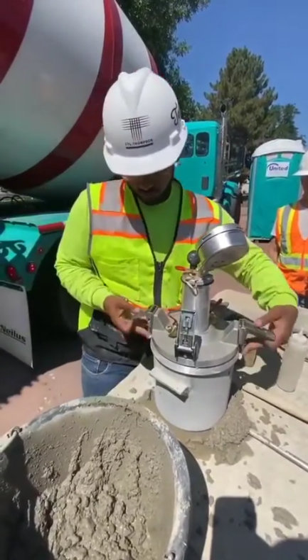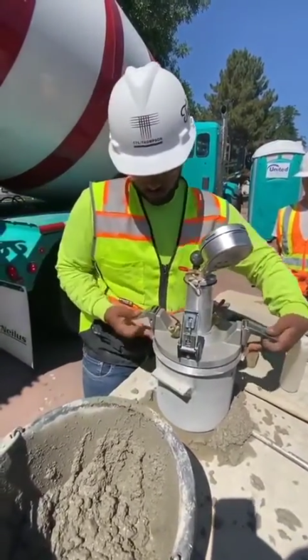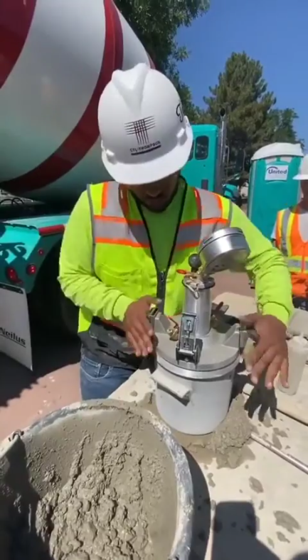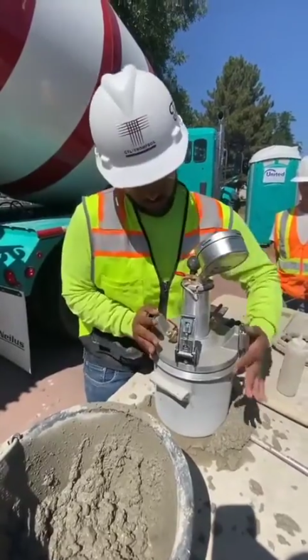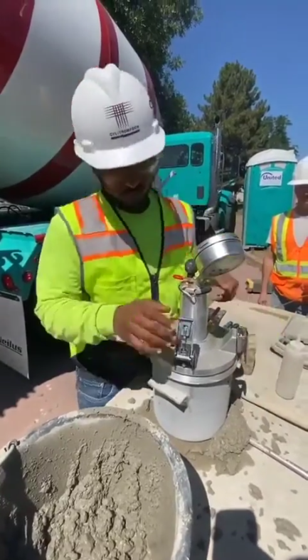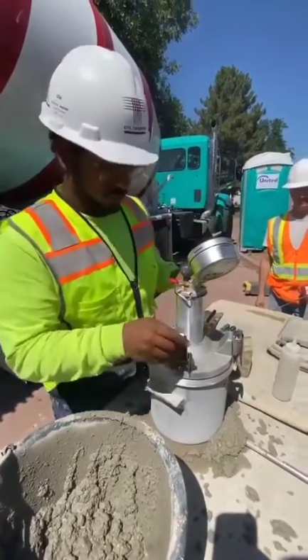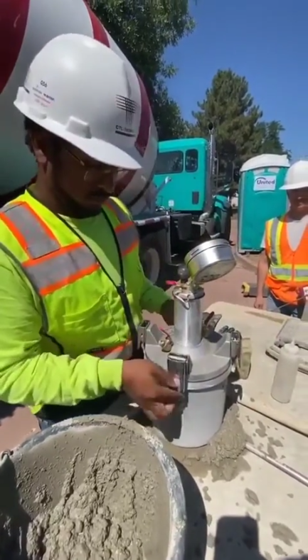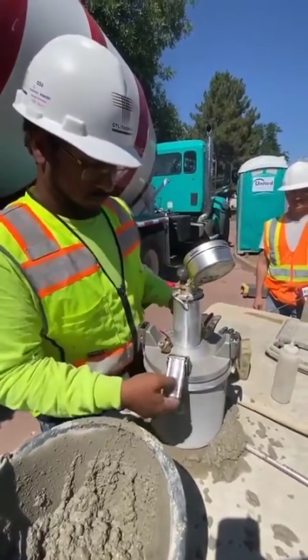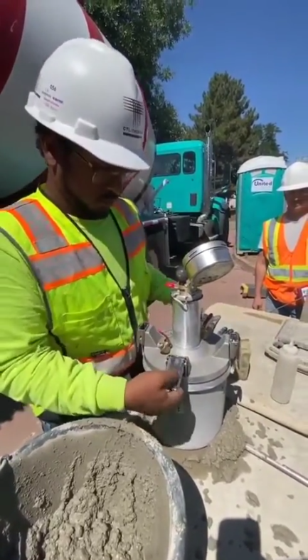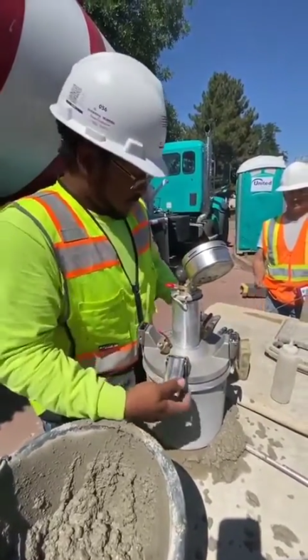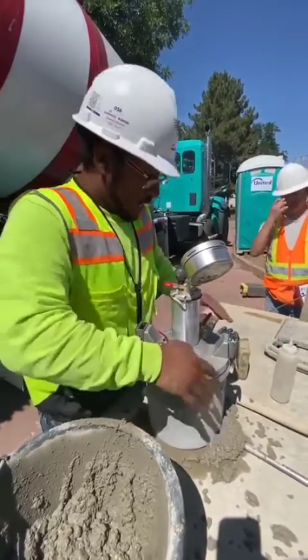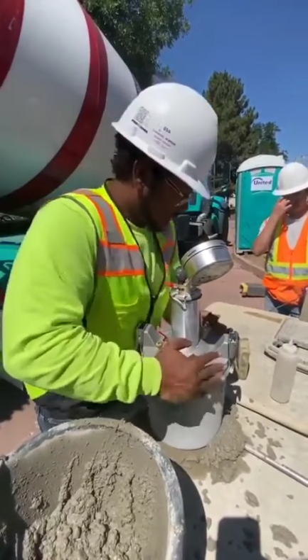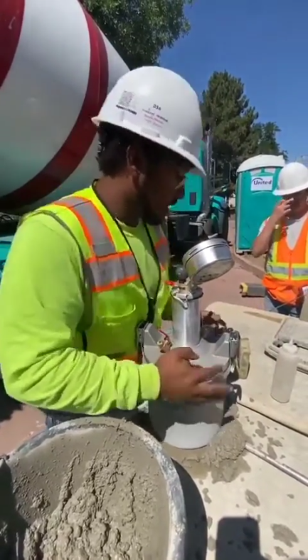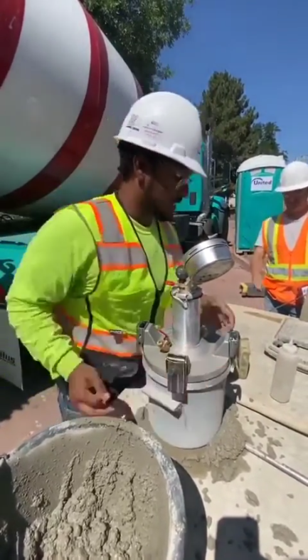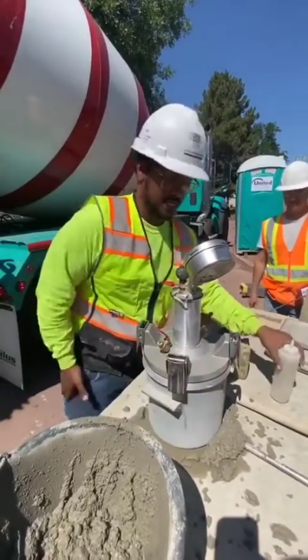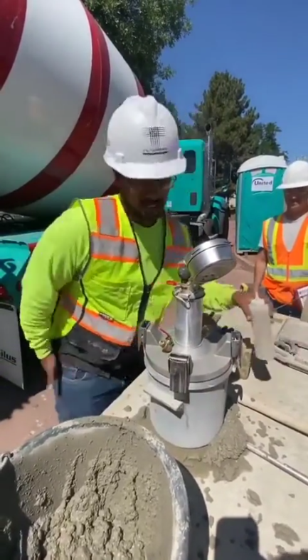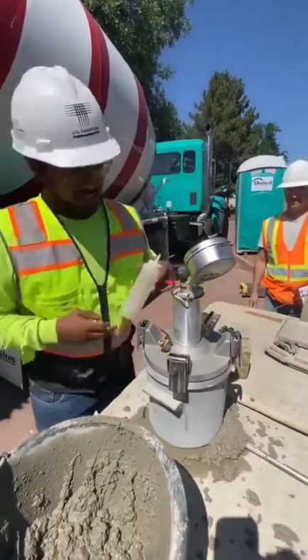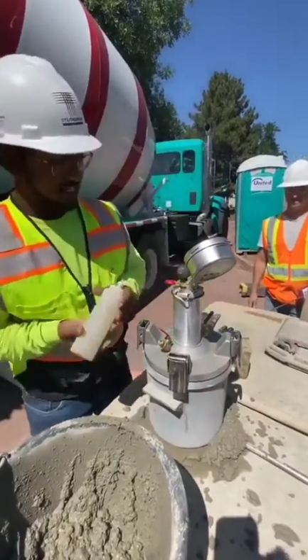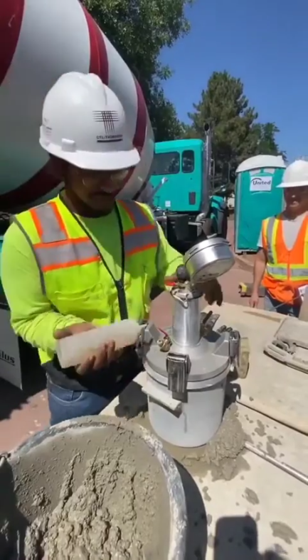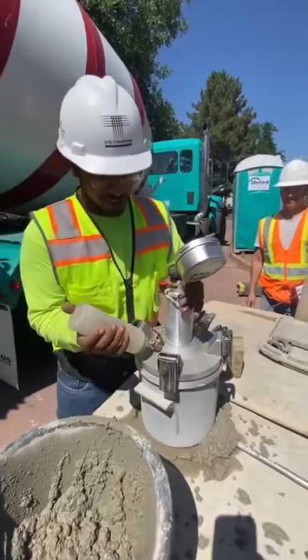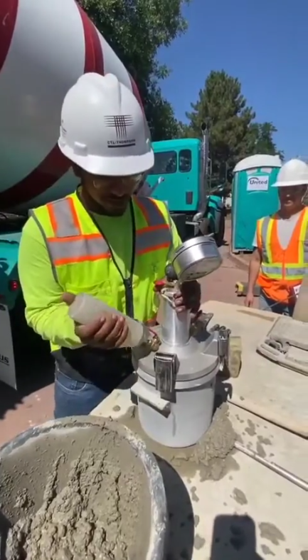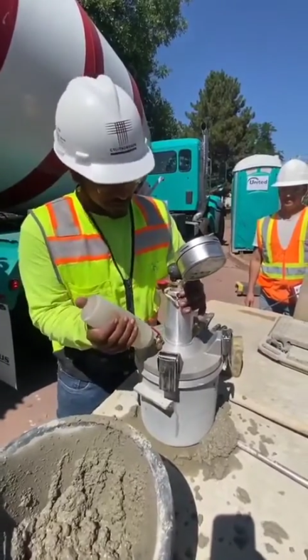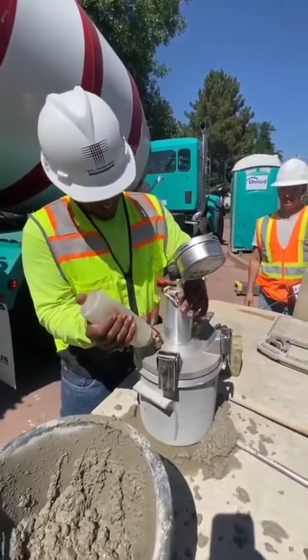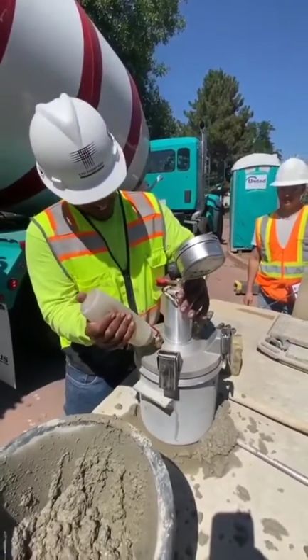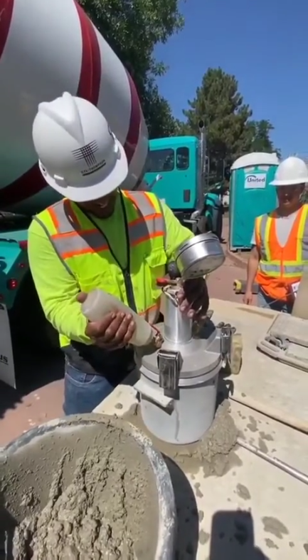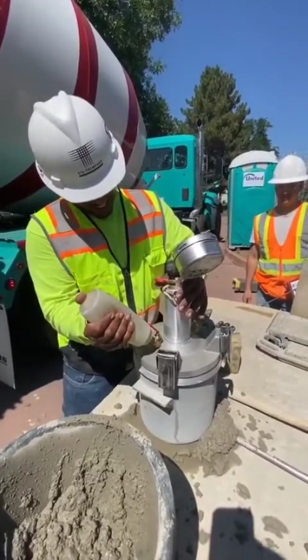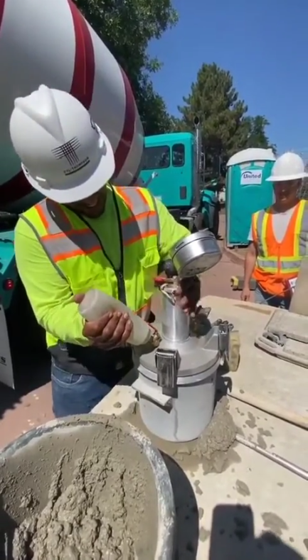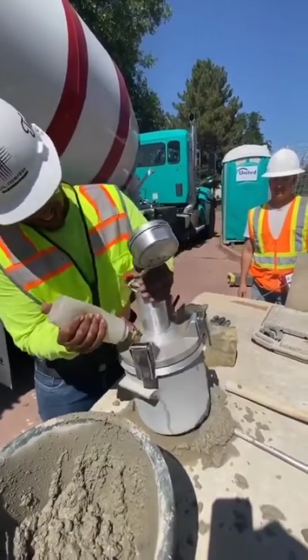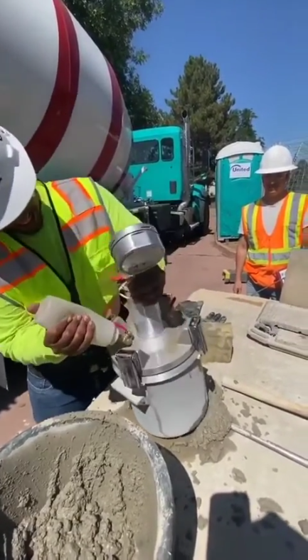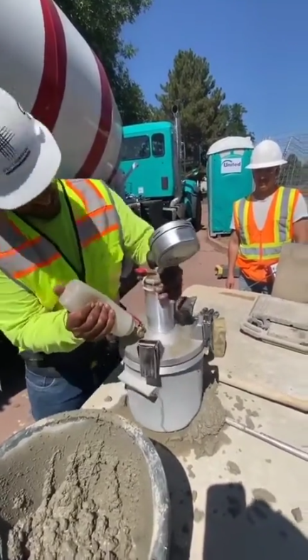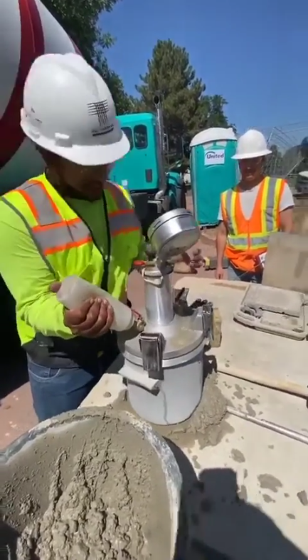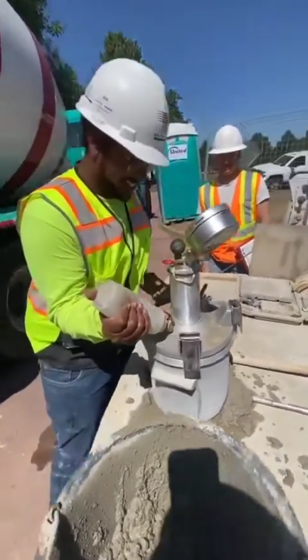Is this its maiden voyage? This one, no. It had its maiden voyage up in the mountains. It's a good christening.